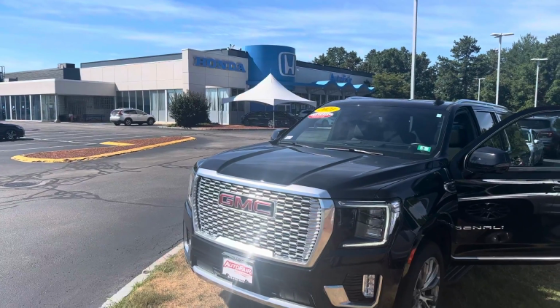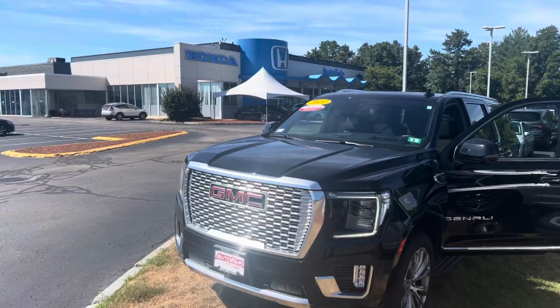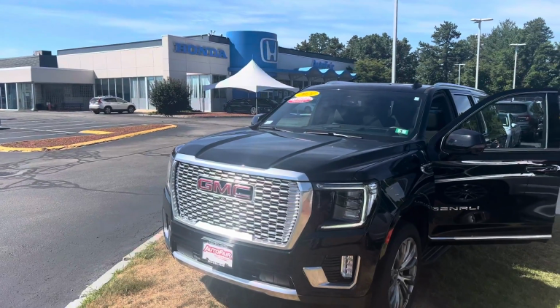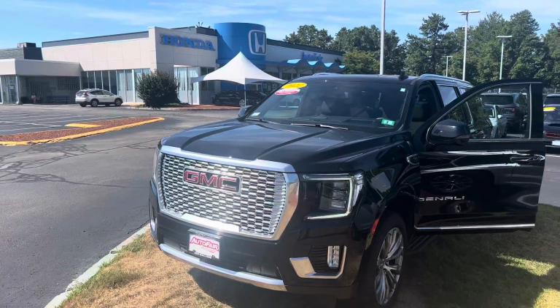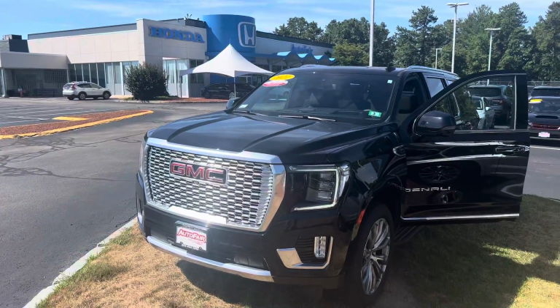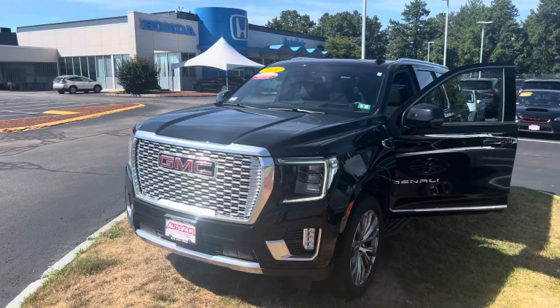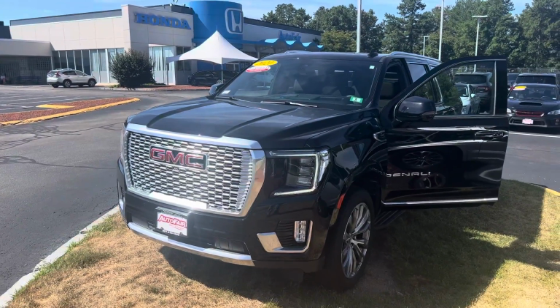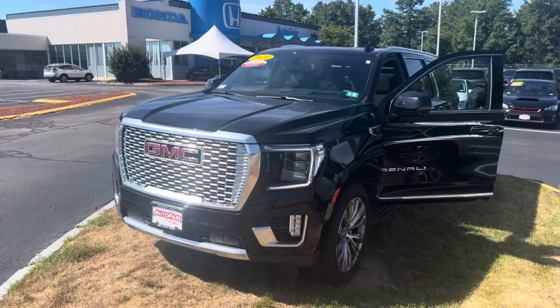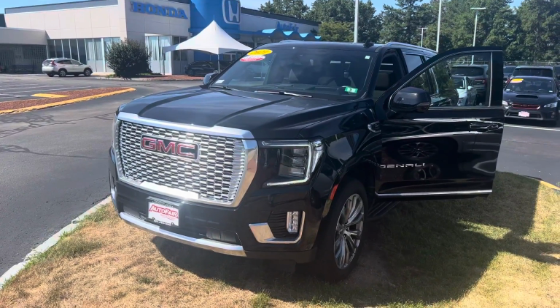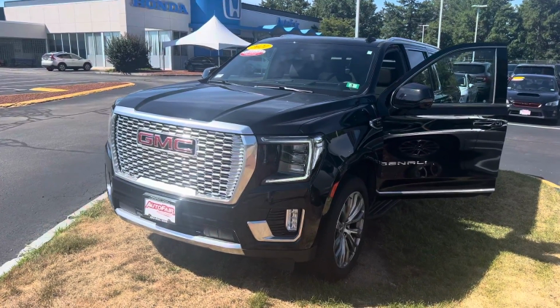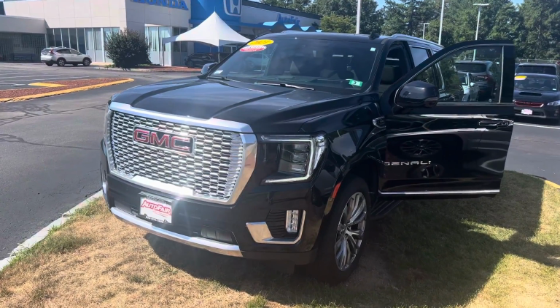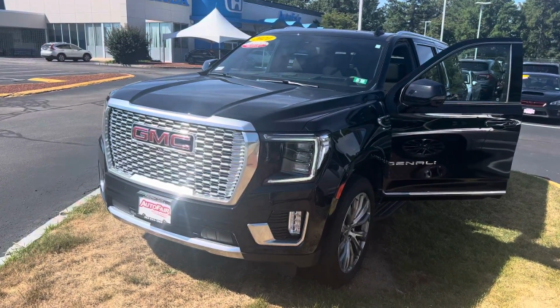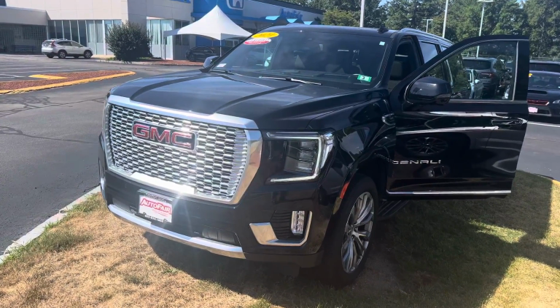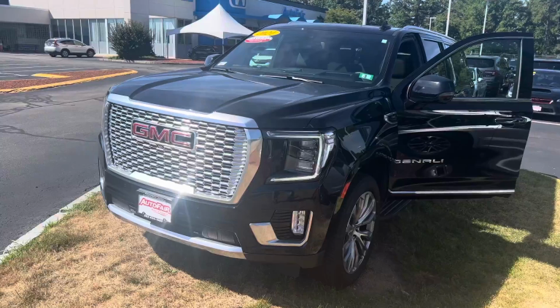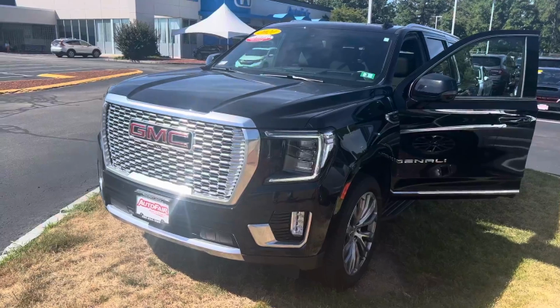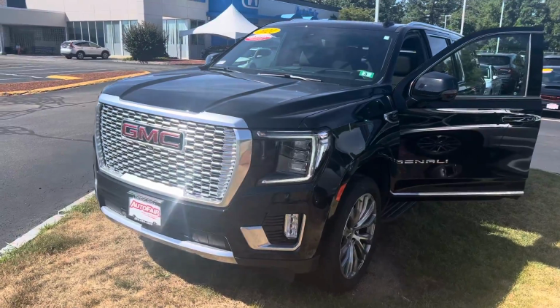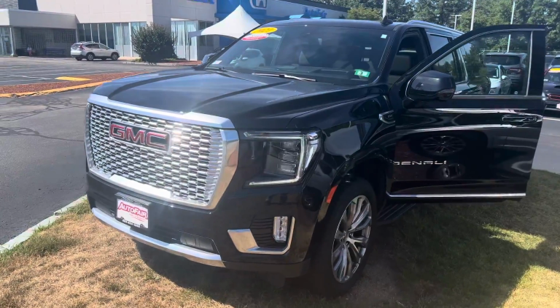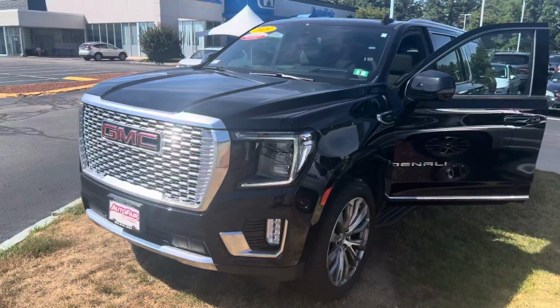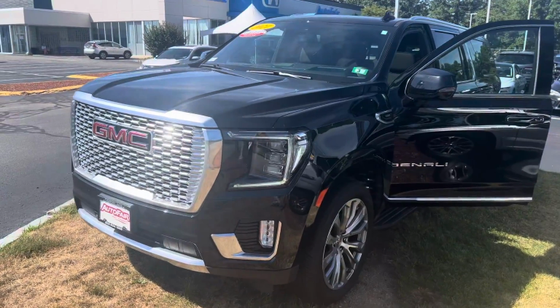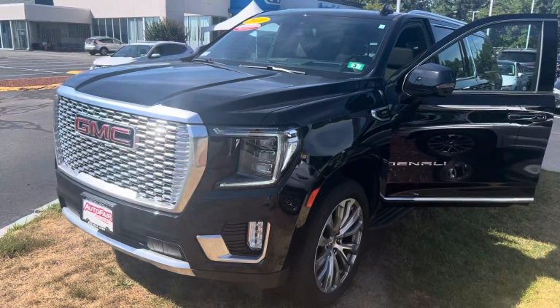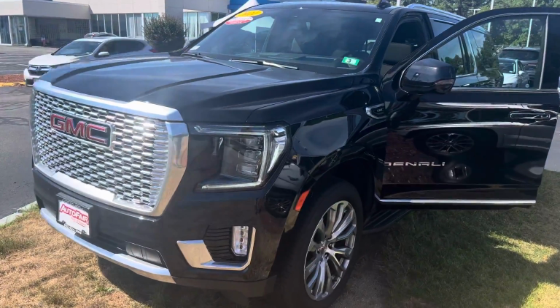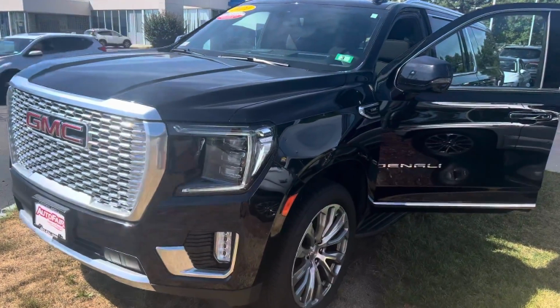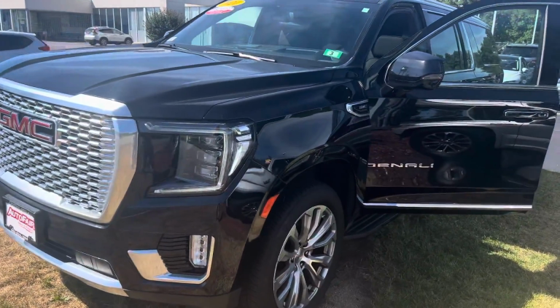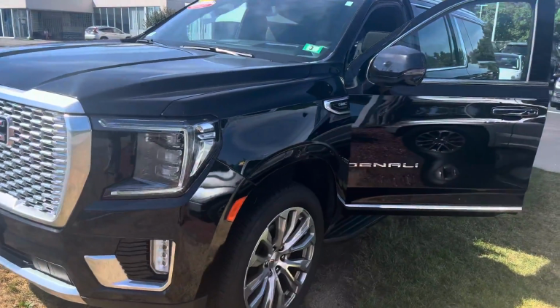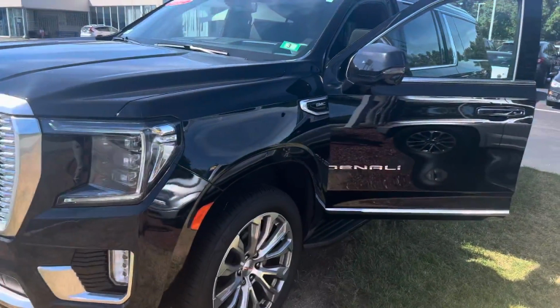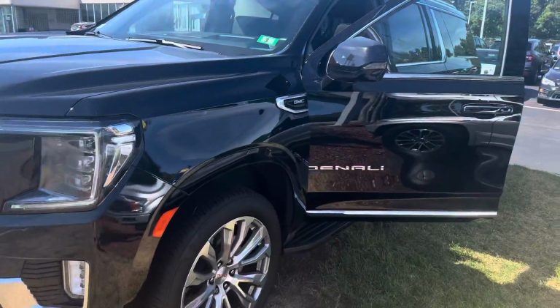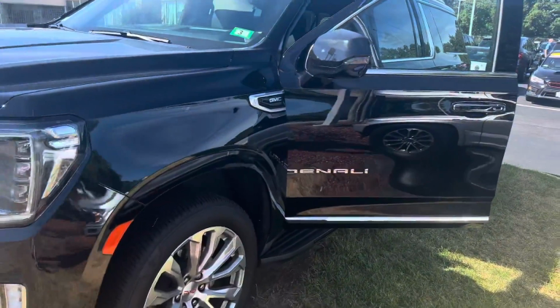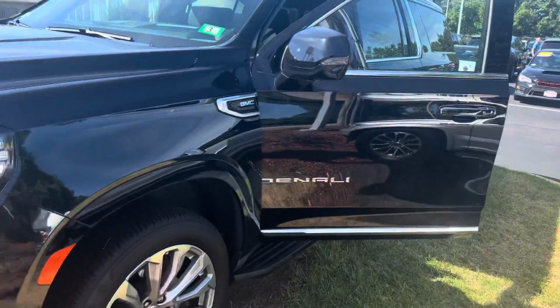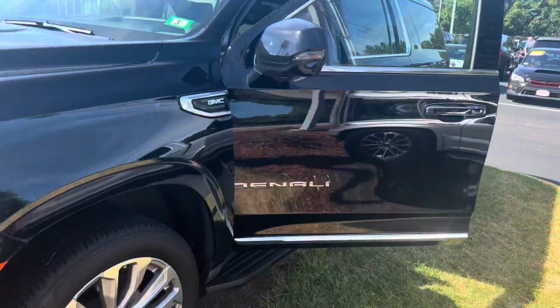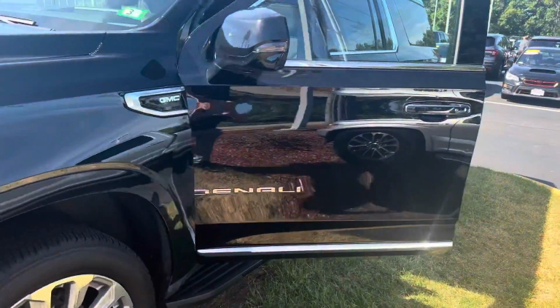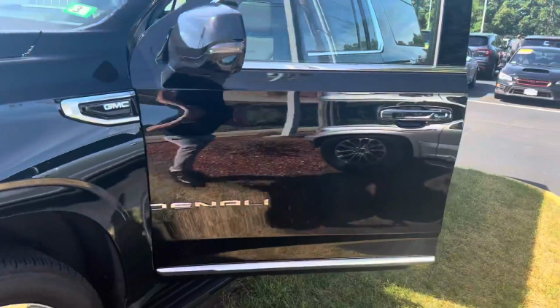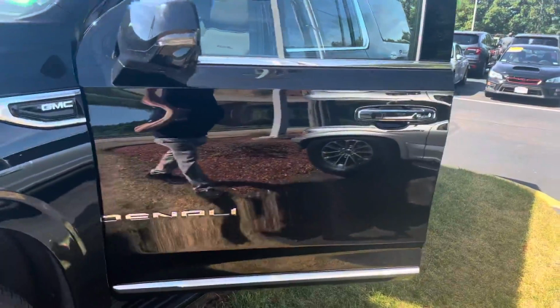Hey there, Scott. This is Bob Black over at AutoFair Honda in Manchester, New Hampshire. Thank you for your interest in this gorgeous 2021 GMC Yukon XL Denali.